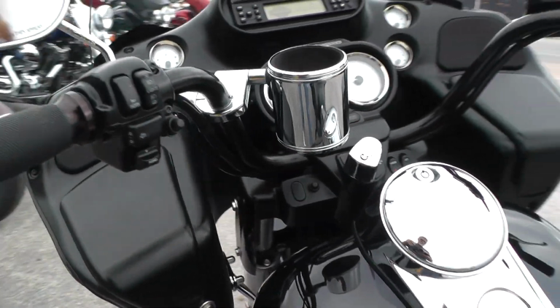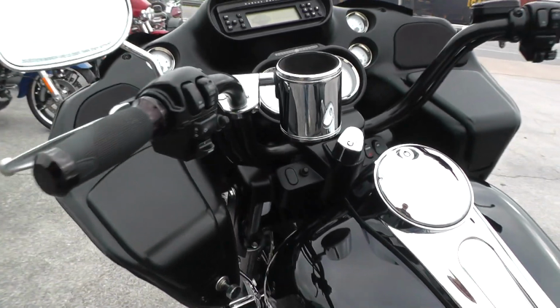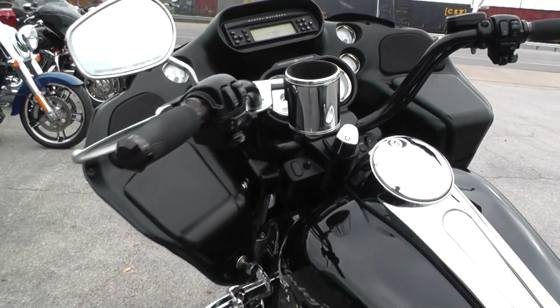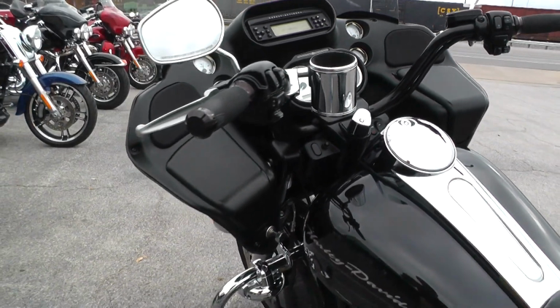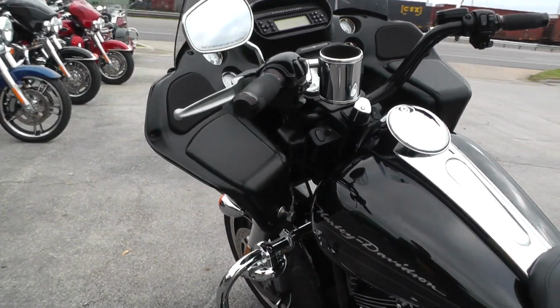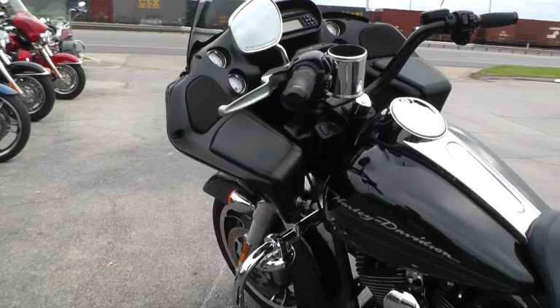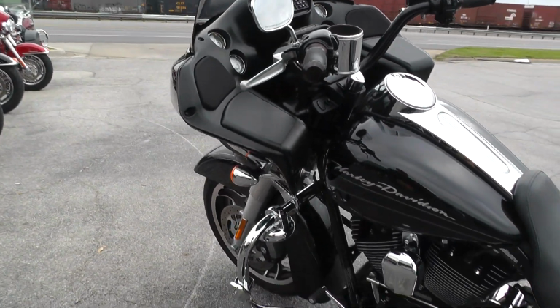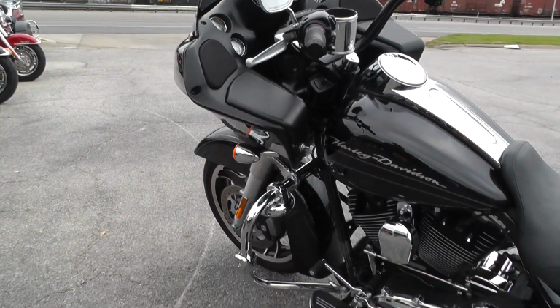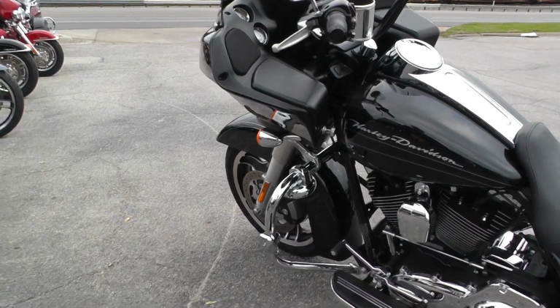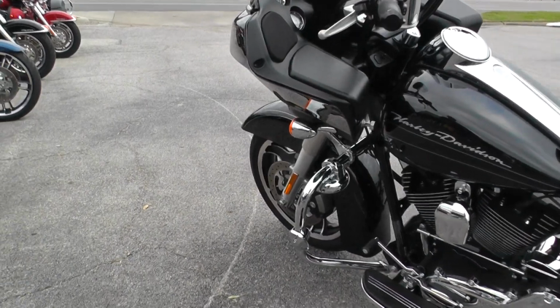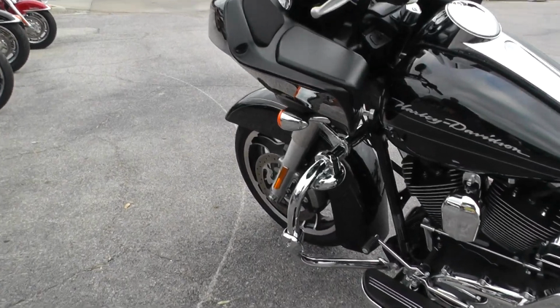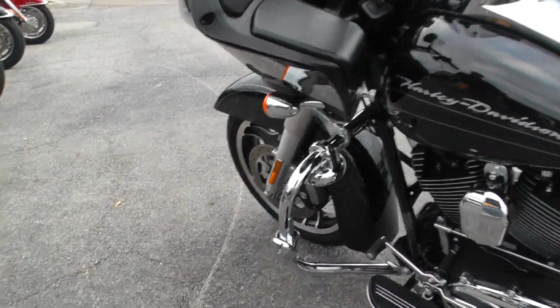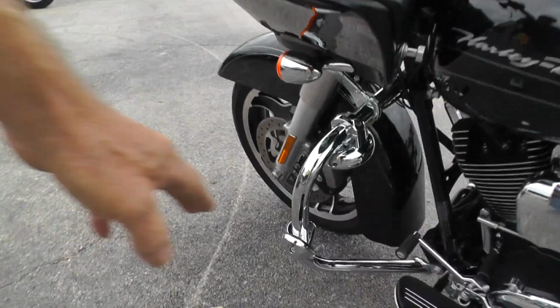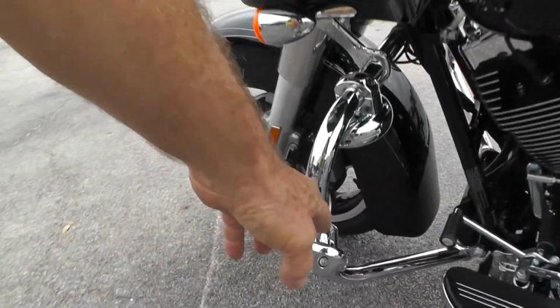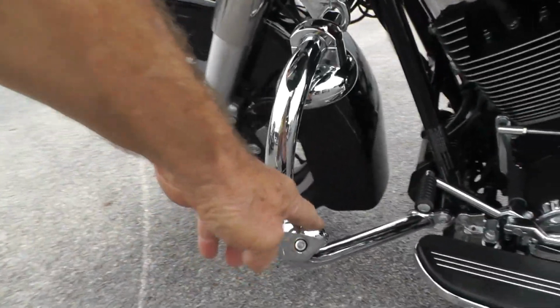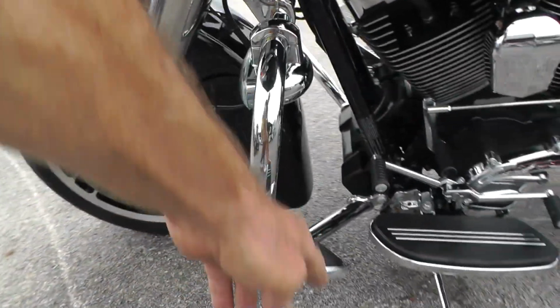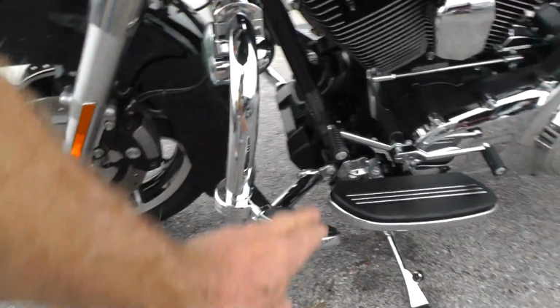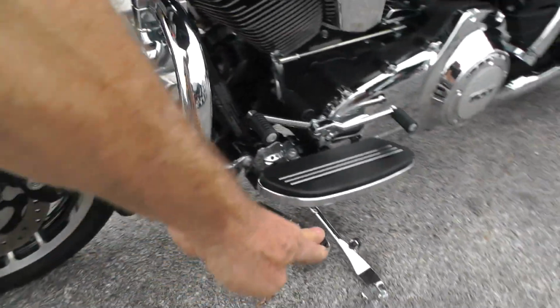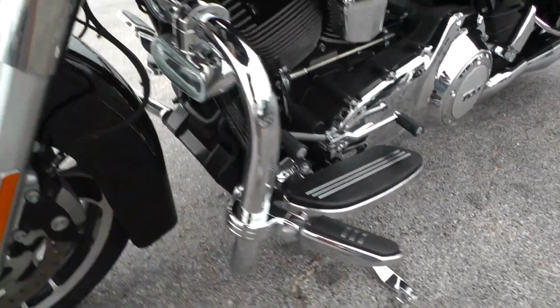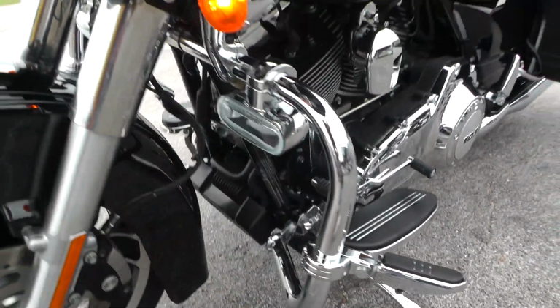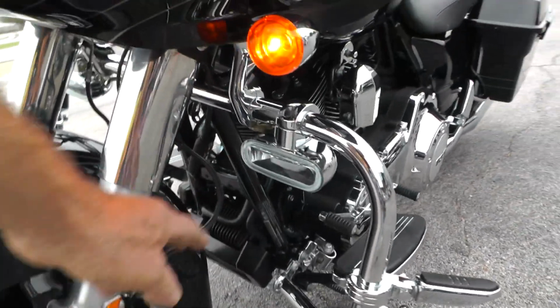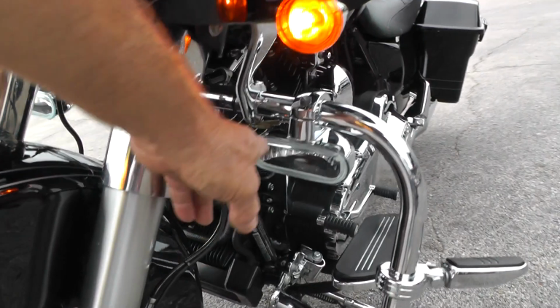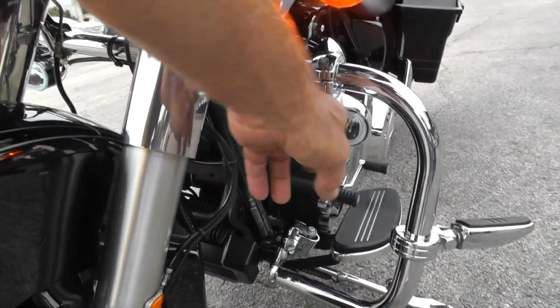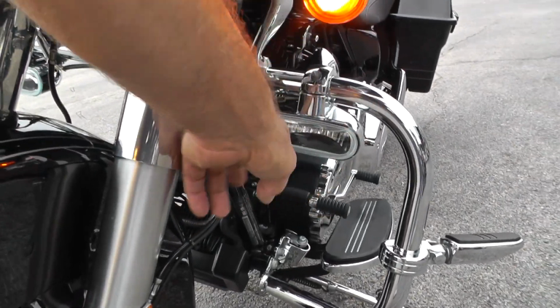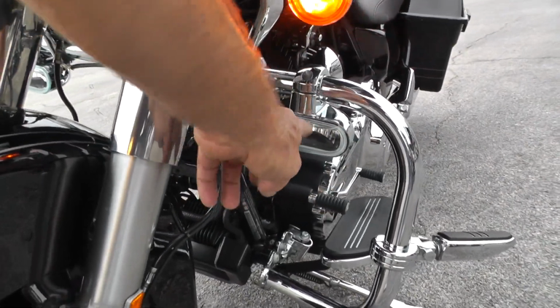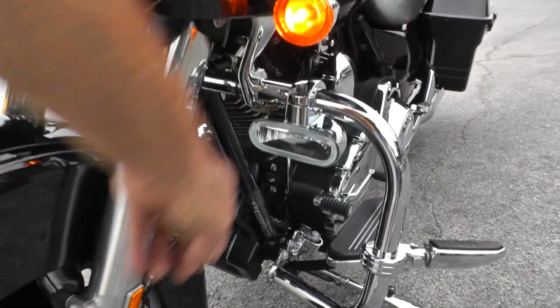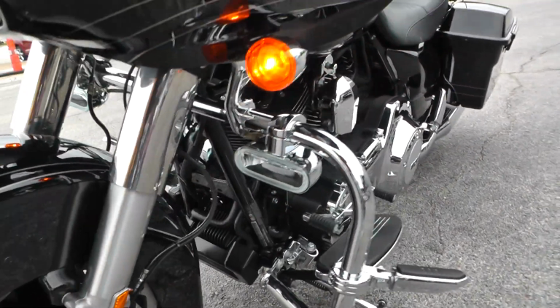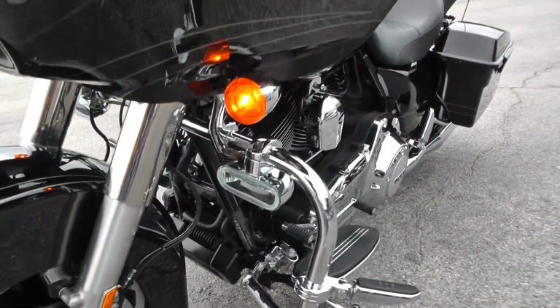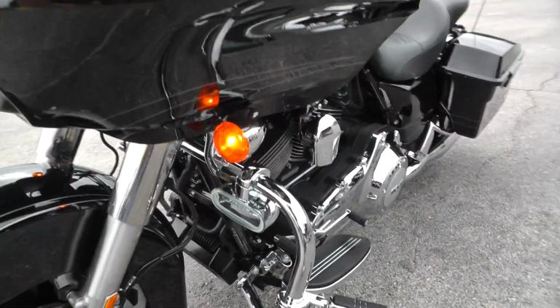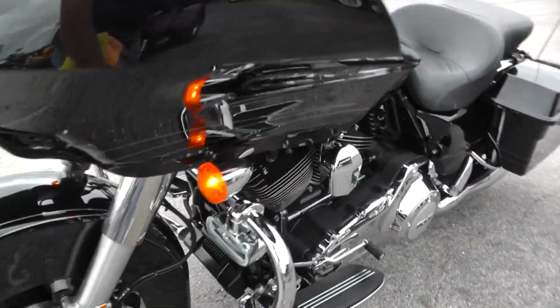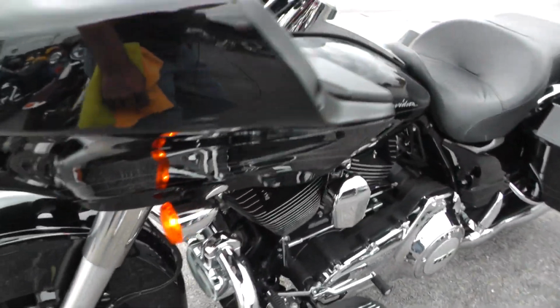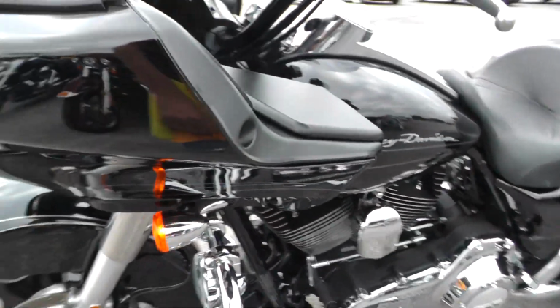Fires right off. We ran it through the shop and checked it out. Got a nice set of highway pegs here.